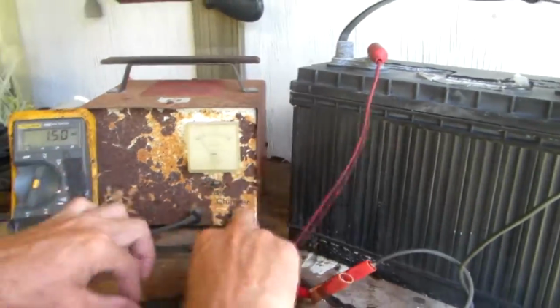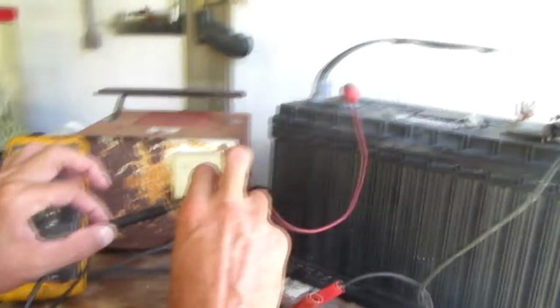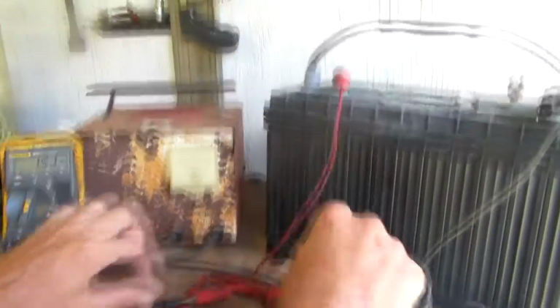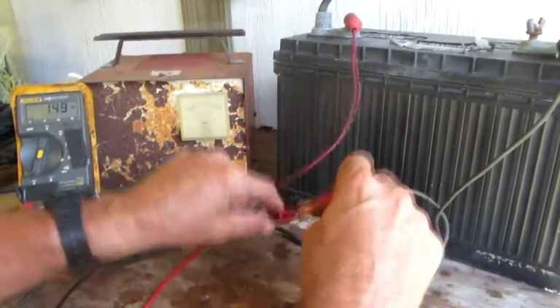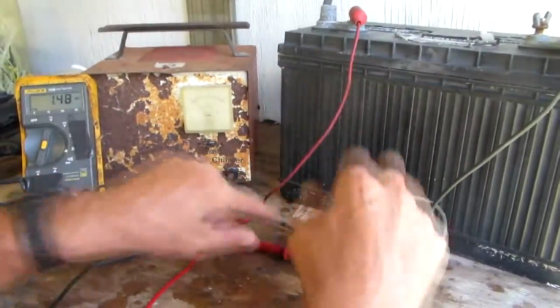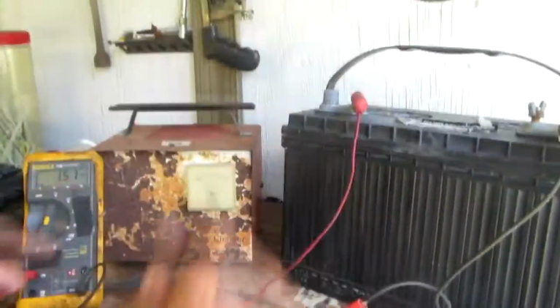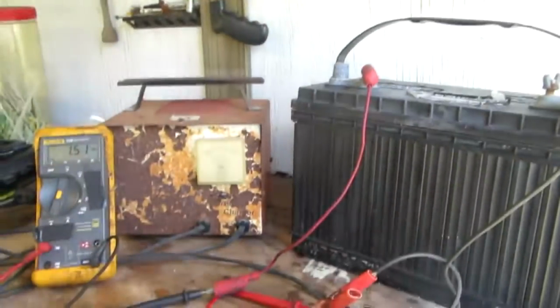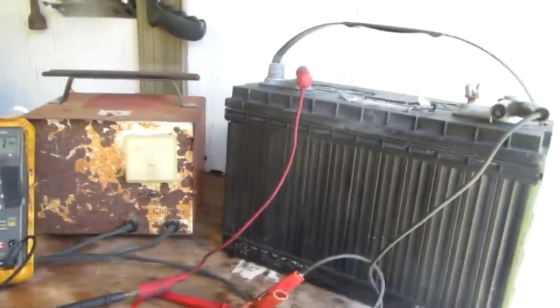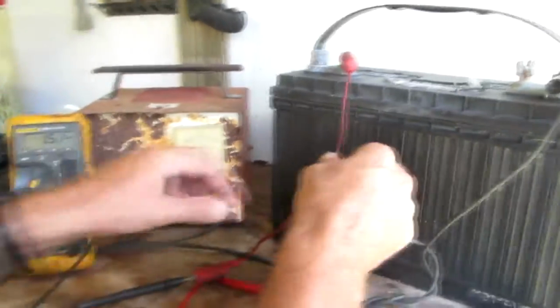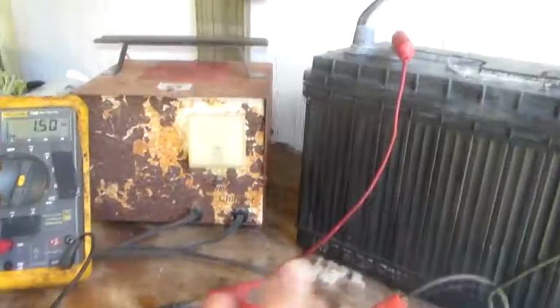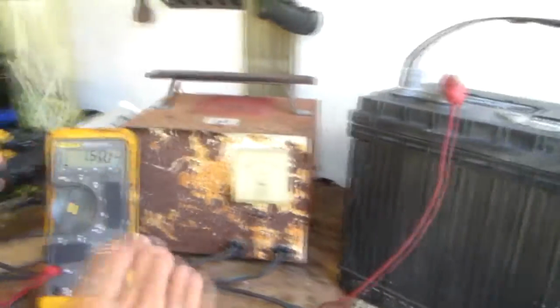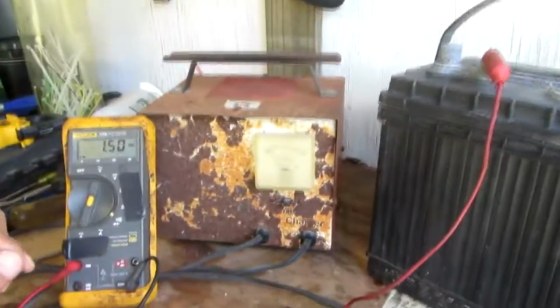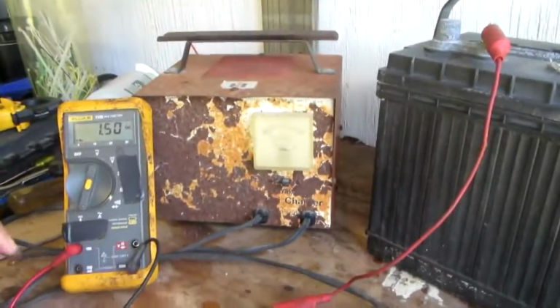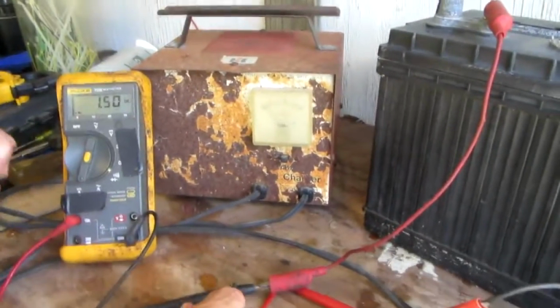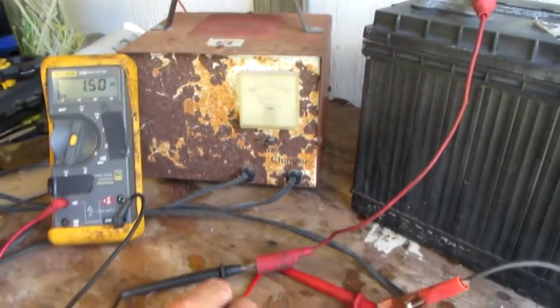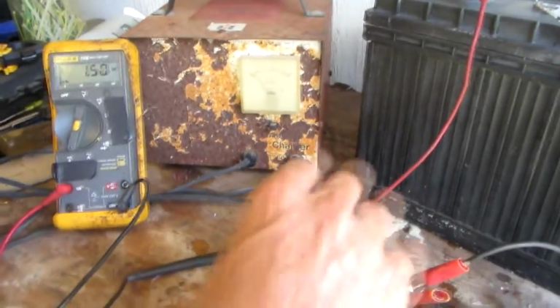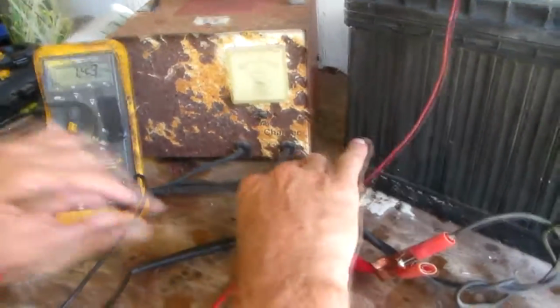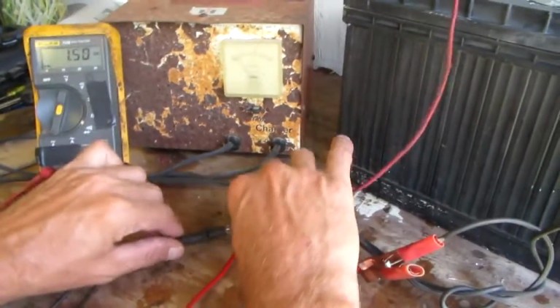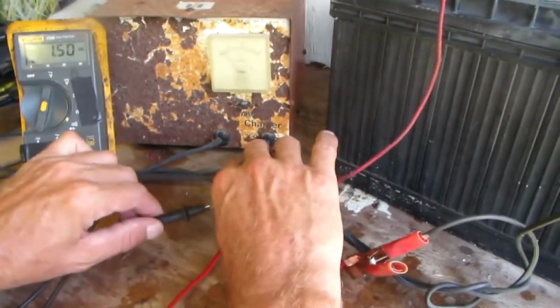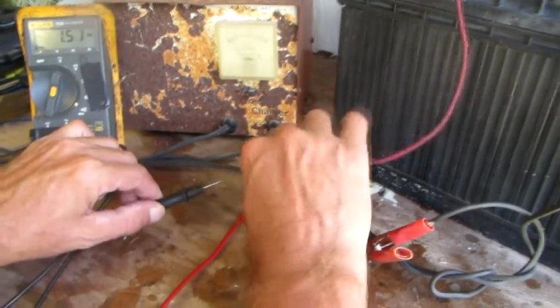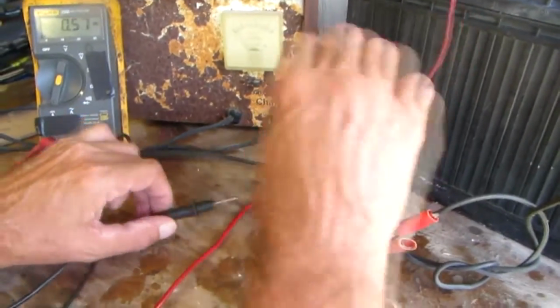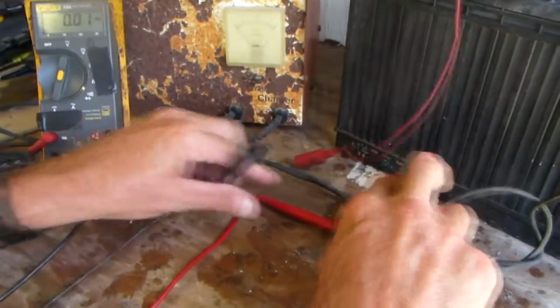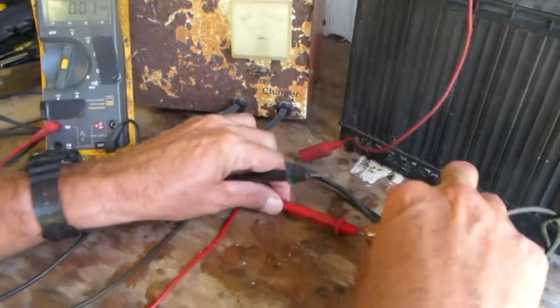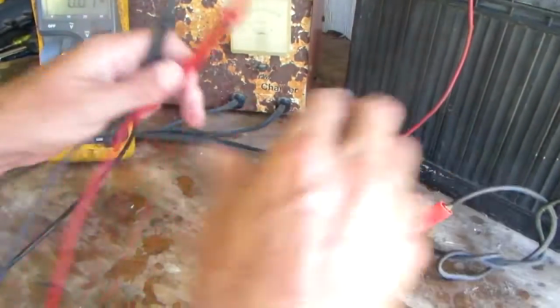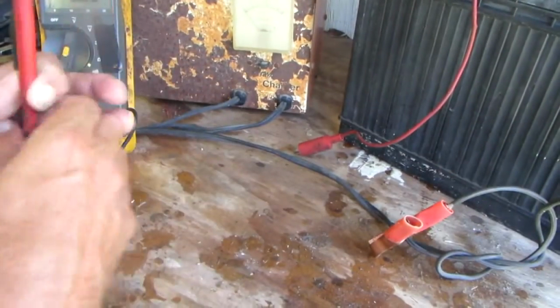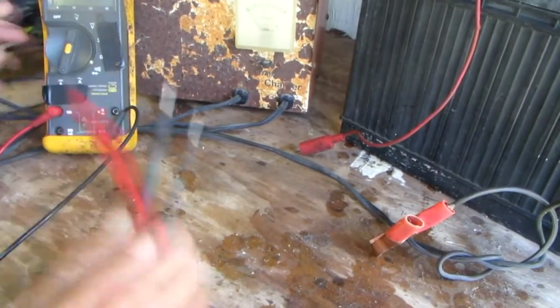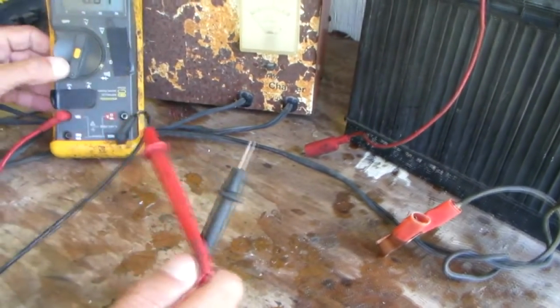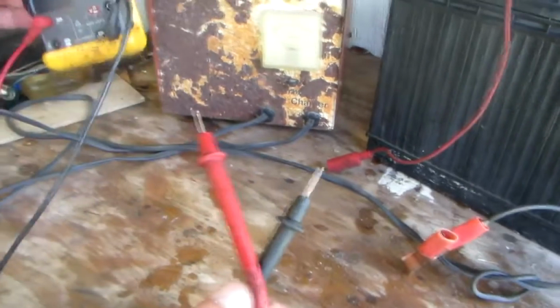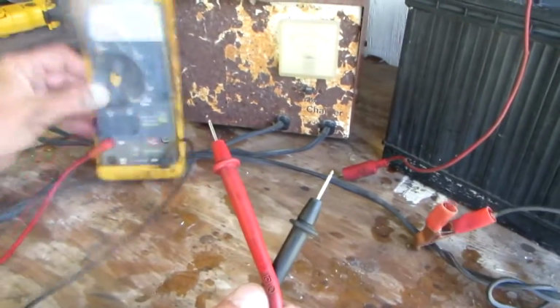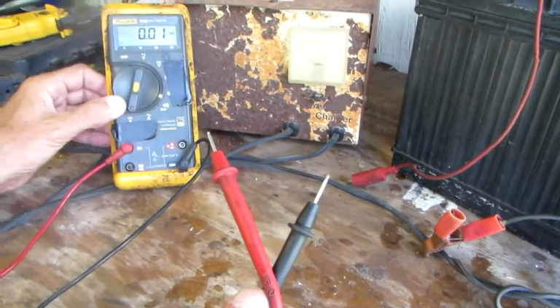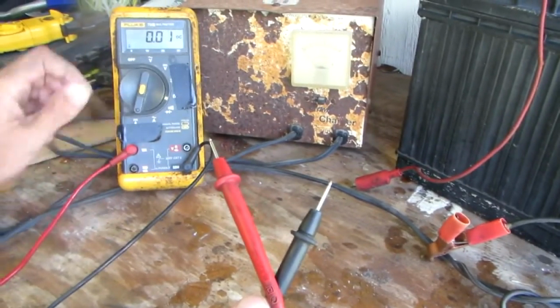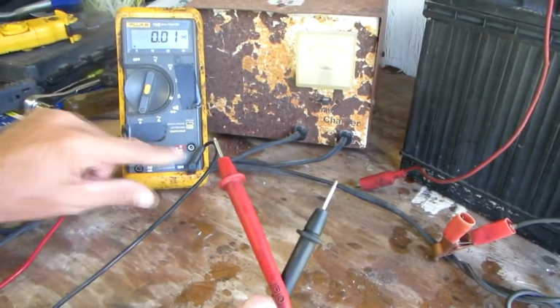I don't recommend anybody use a multimeter to read amperage in a circuit unless you absolutely have to, because the amperage could be unknown. And if the amperage is too high you're going to fry your multimeter.